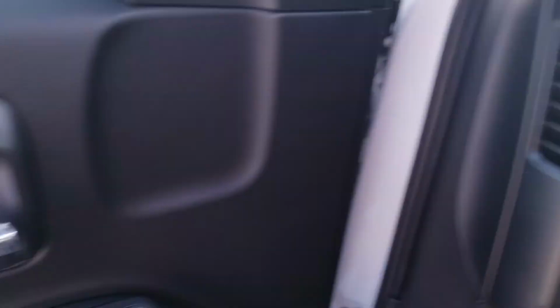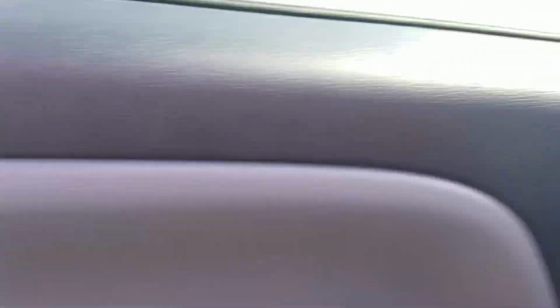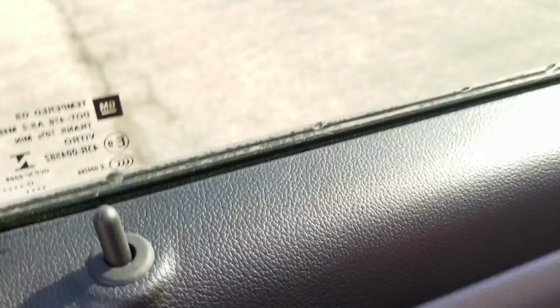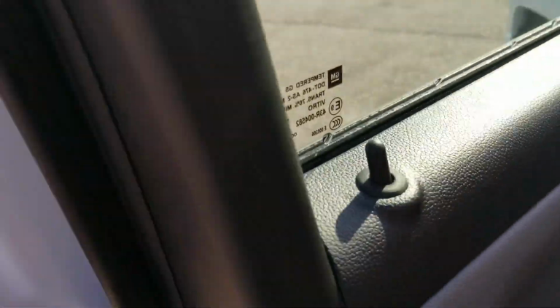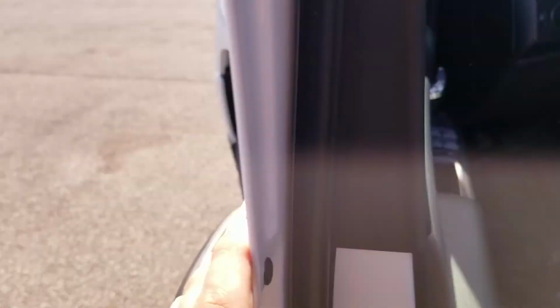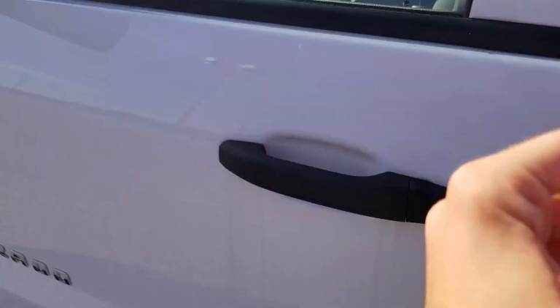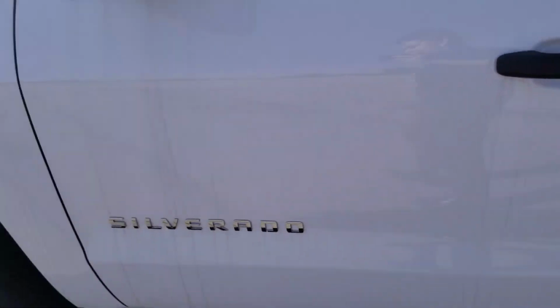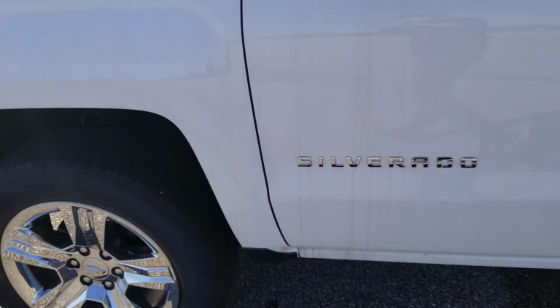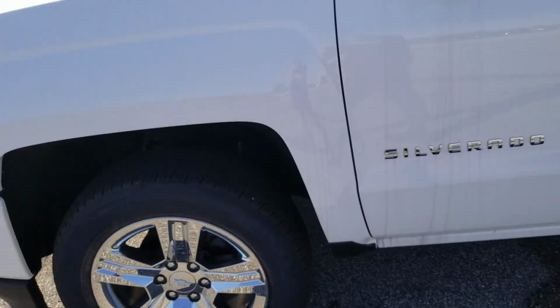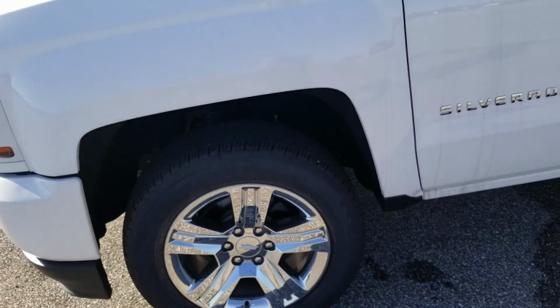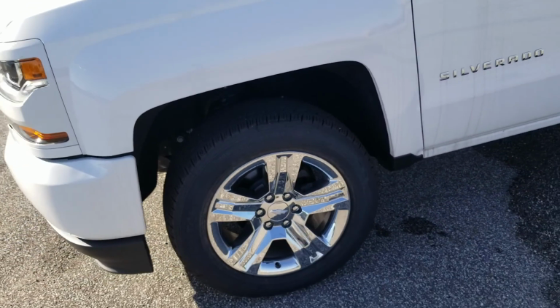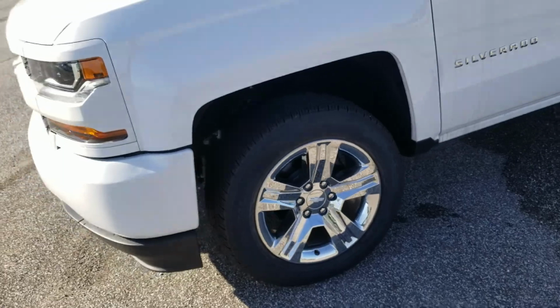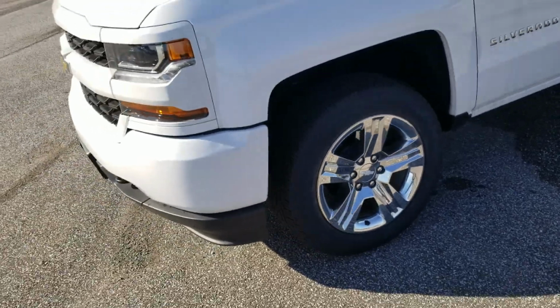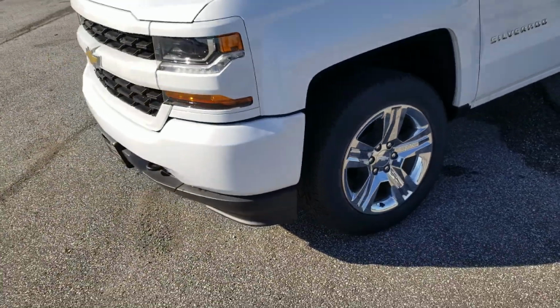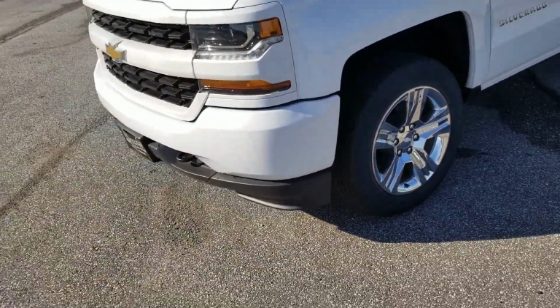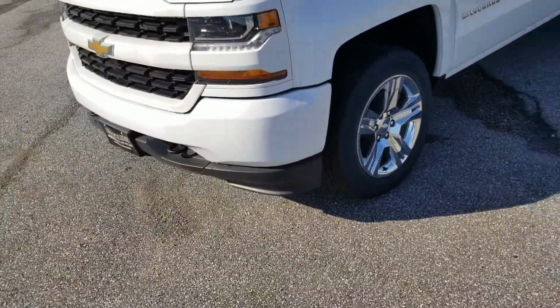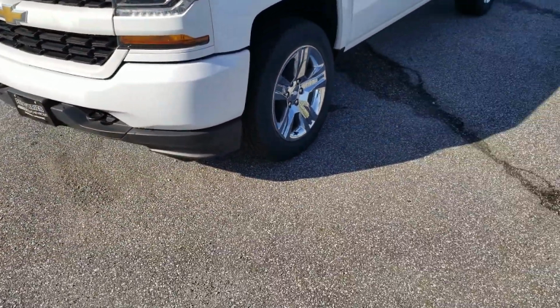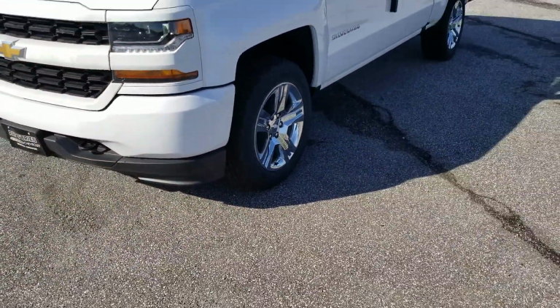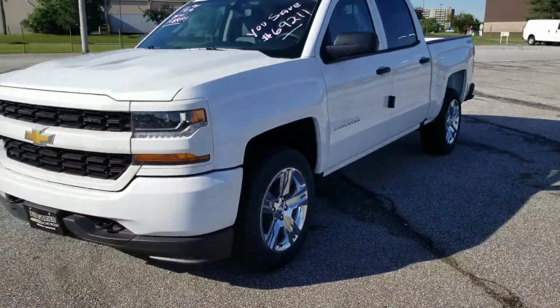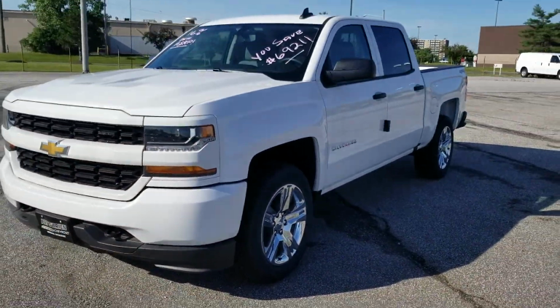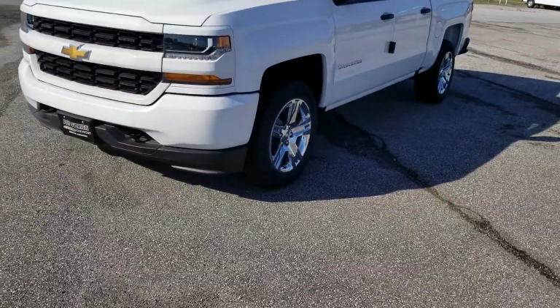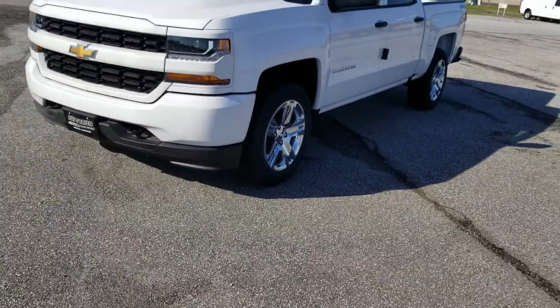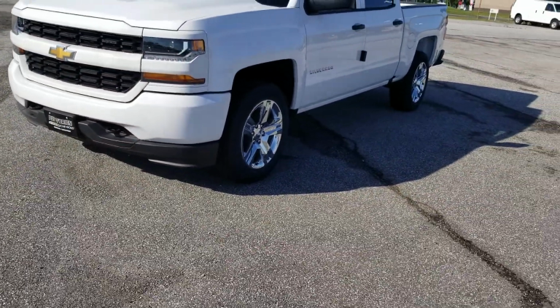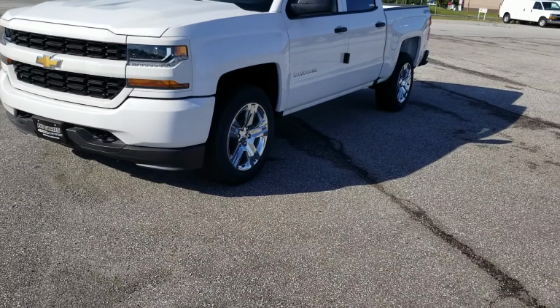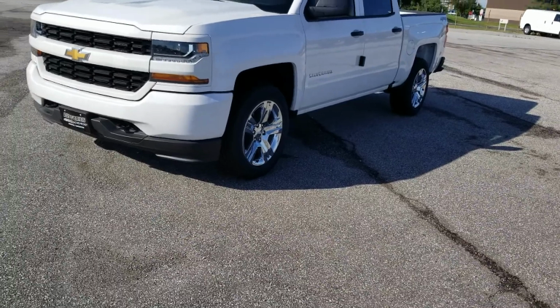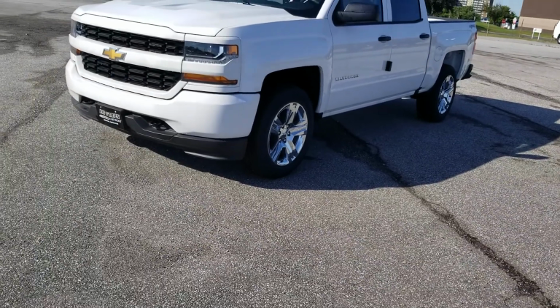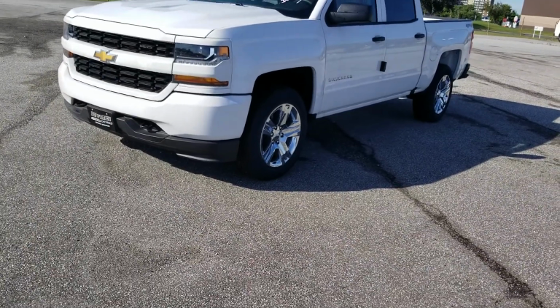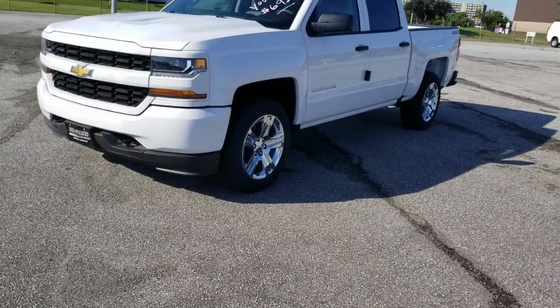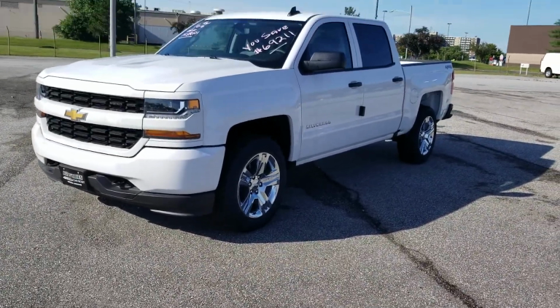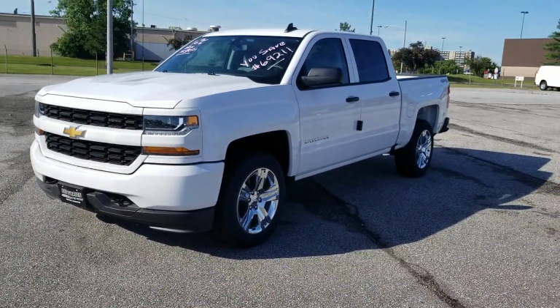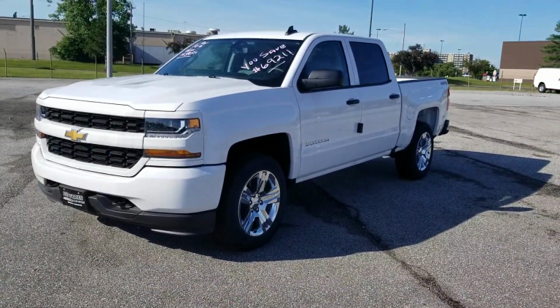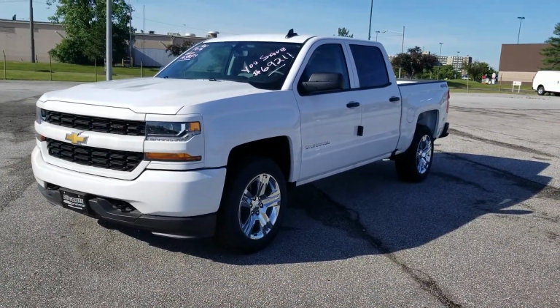Right now these have an insane discount of up to 18% cash back off of MSRP, which is amazing for 2018. I would love to show you this vehicle in person, so just let me know whenever you can stop out.